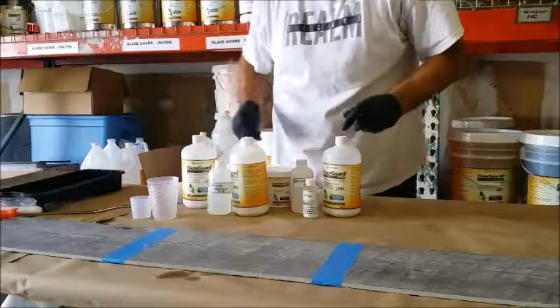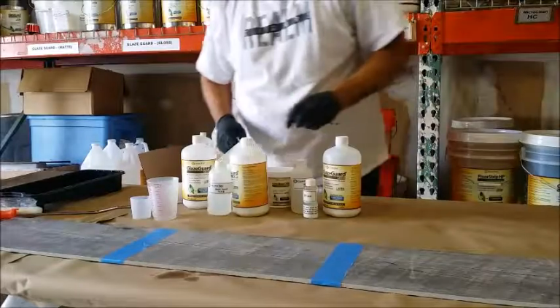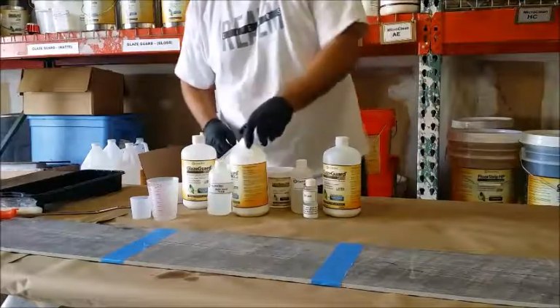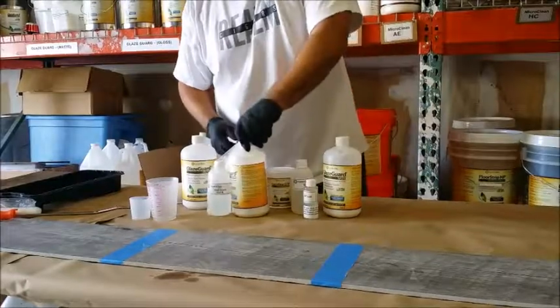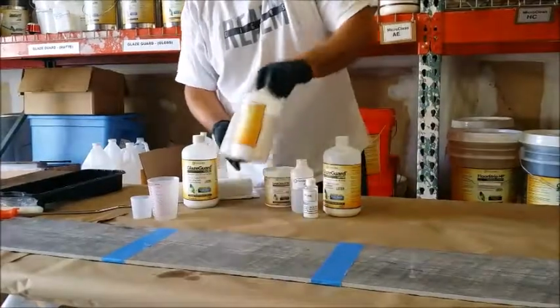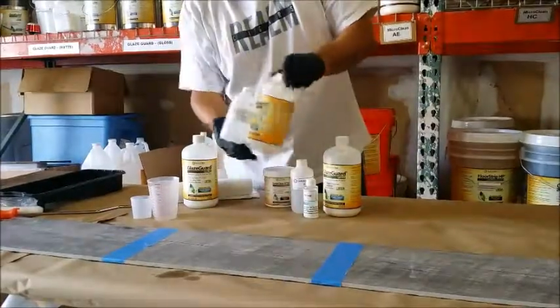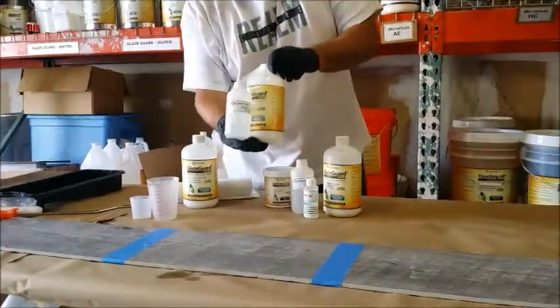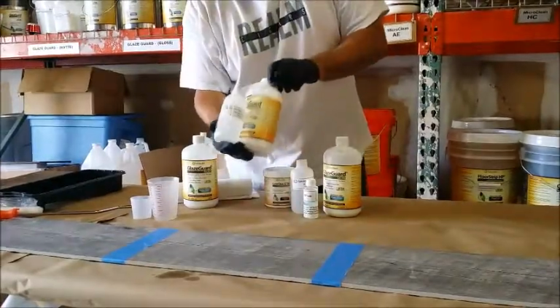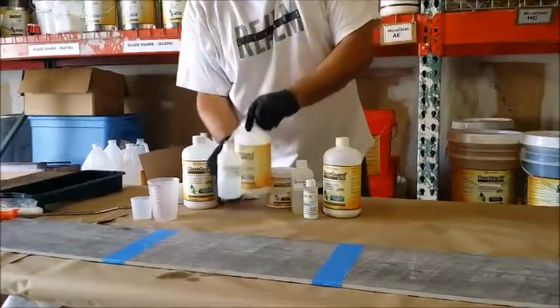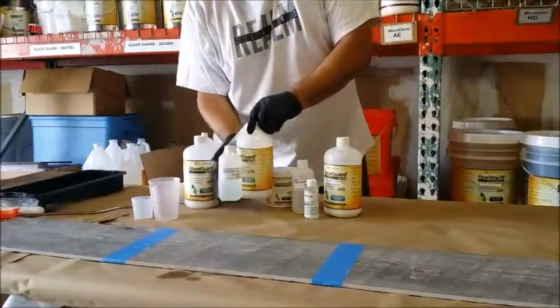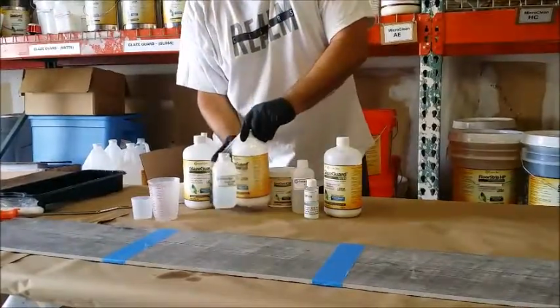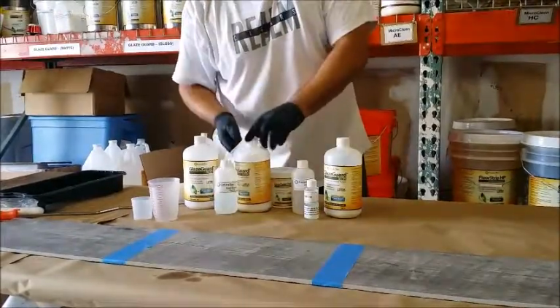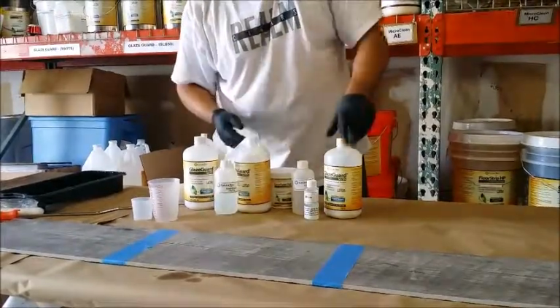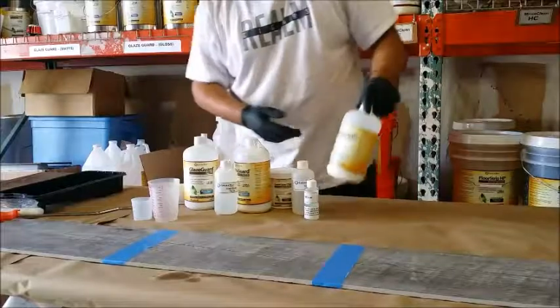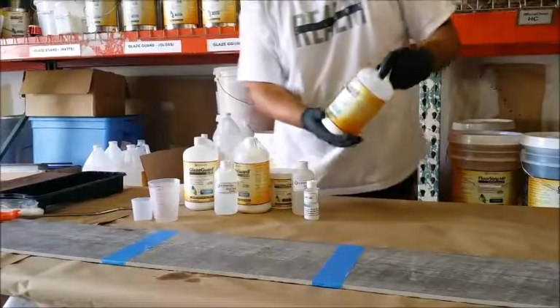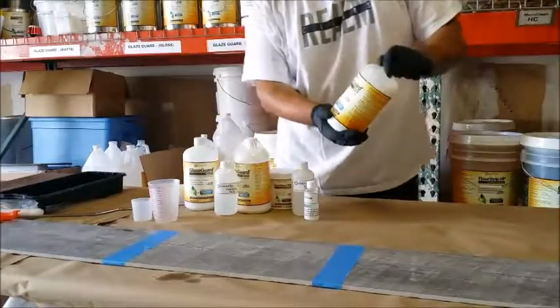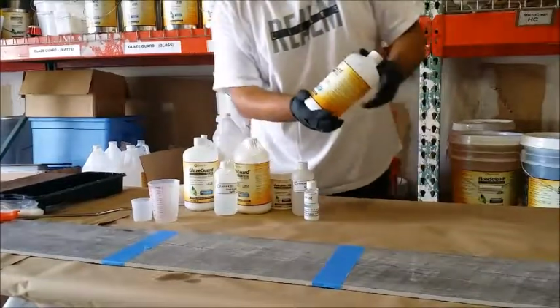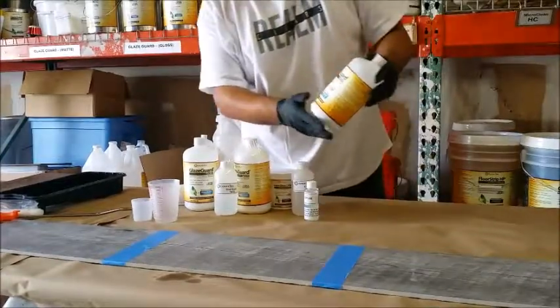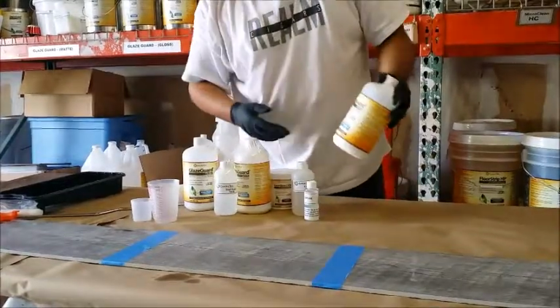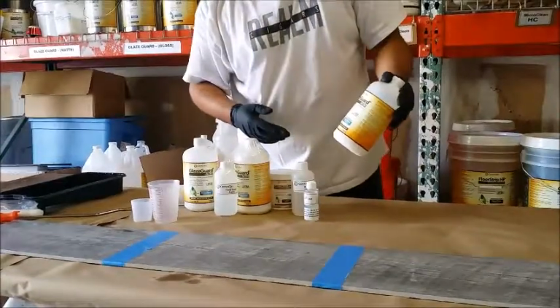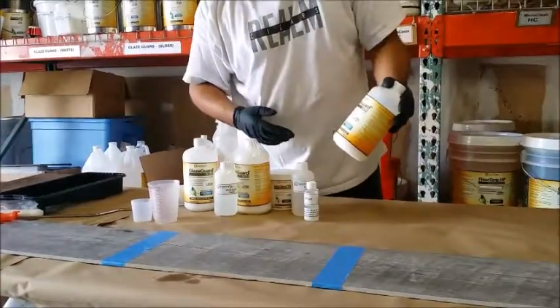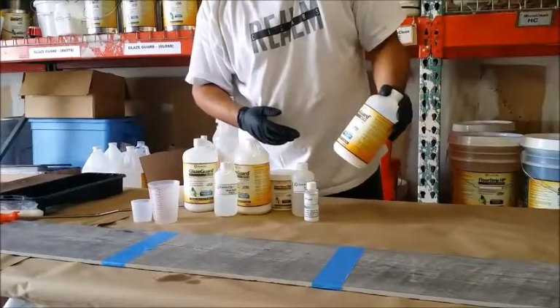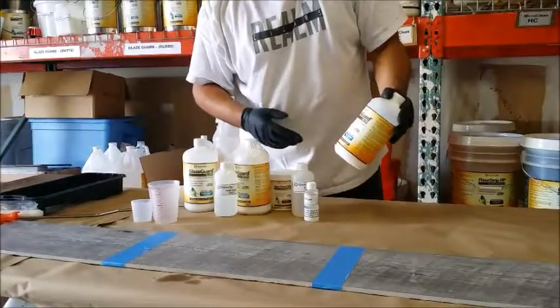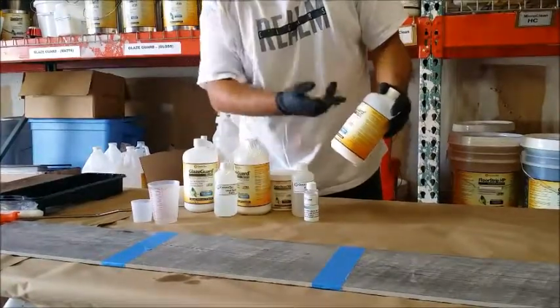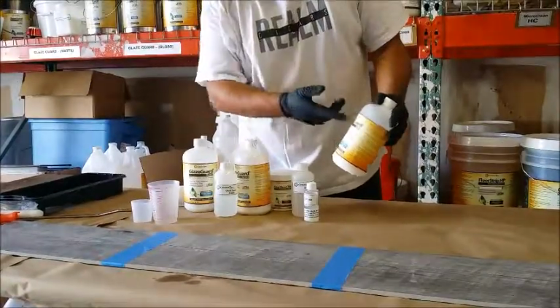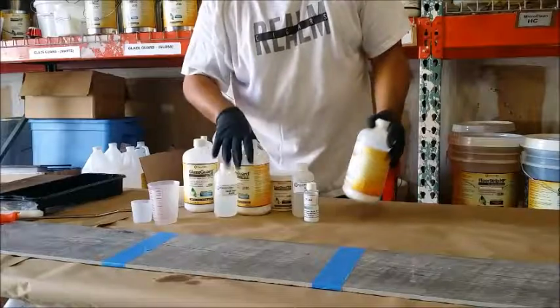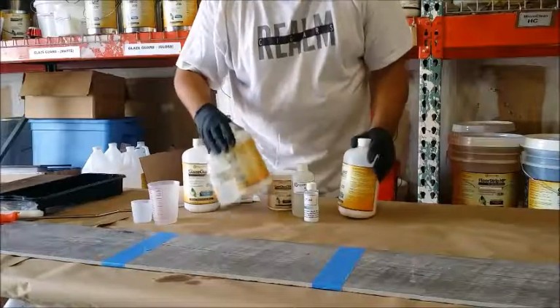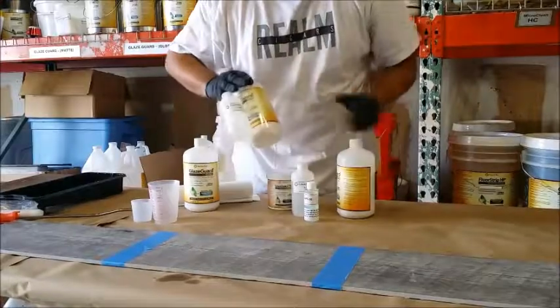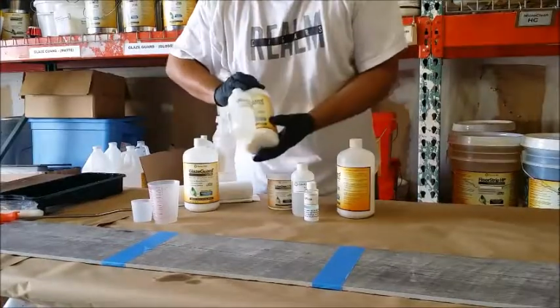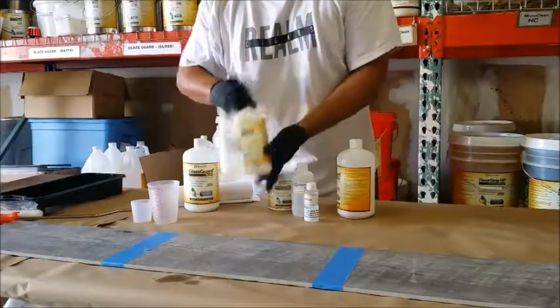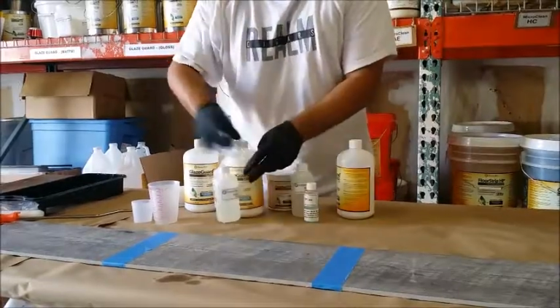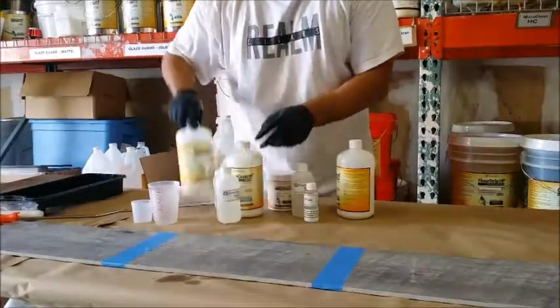The product being used is GlazeGuard, which is specially designed and developed for ceramic and porcelain tile. It comes in two finishes: a satin finish and a gloss finish.